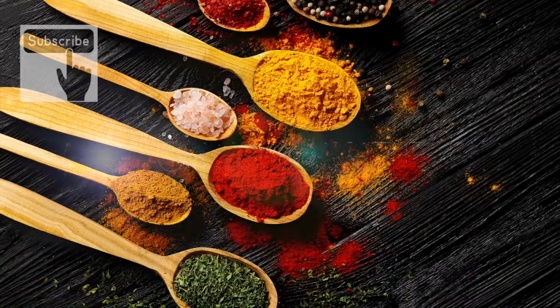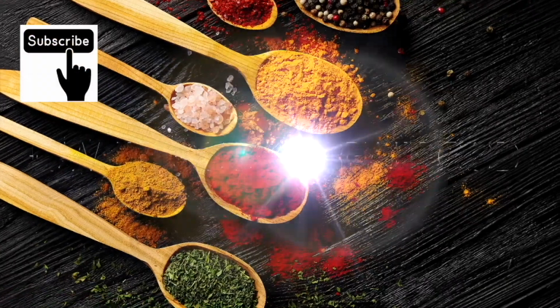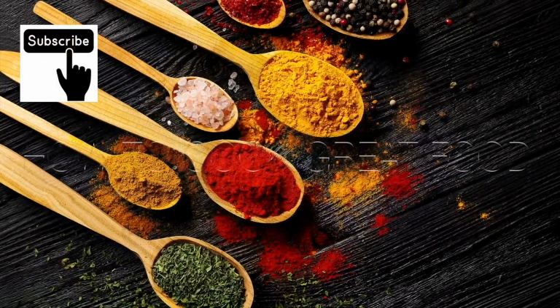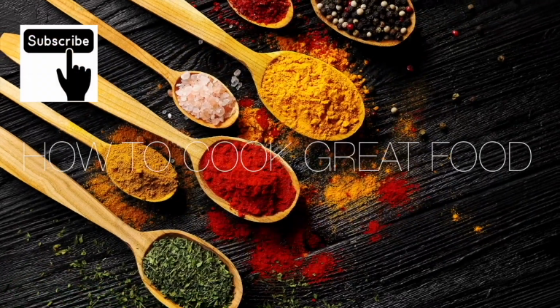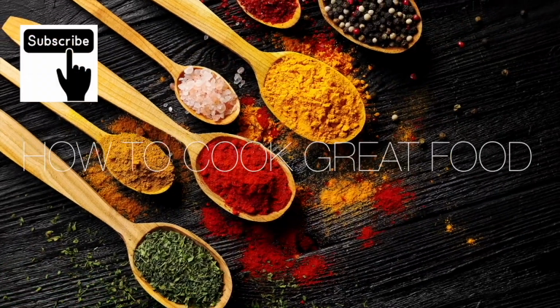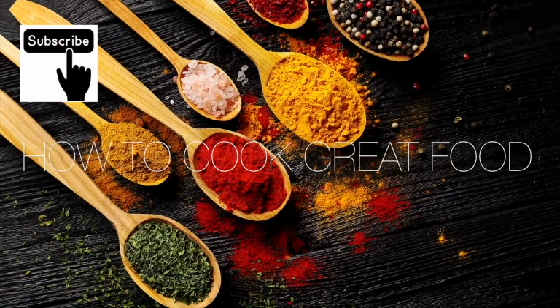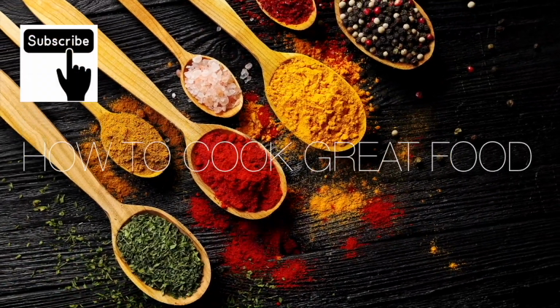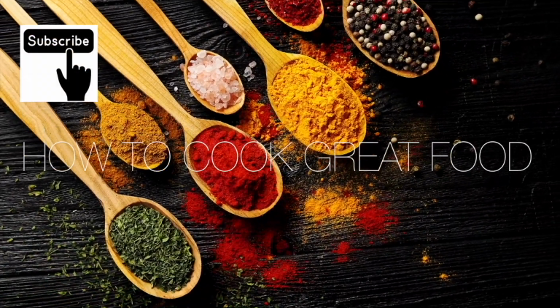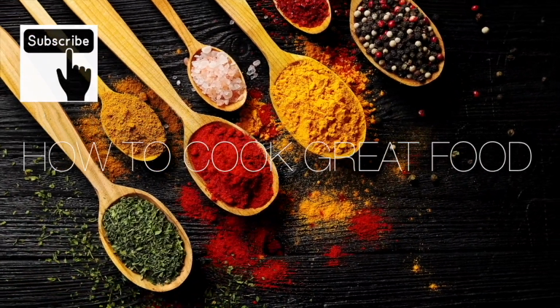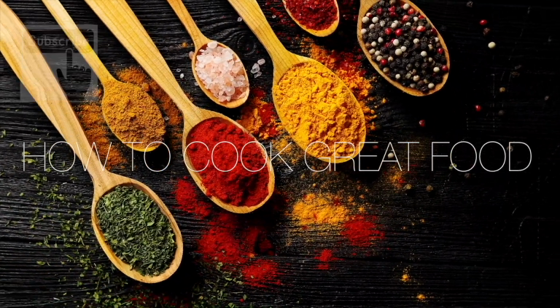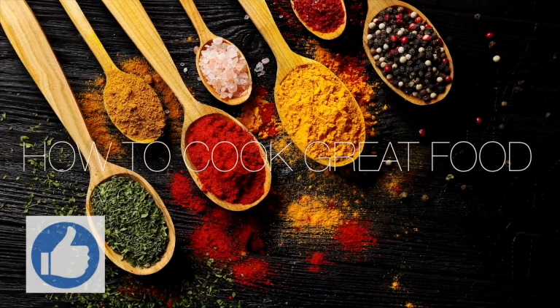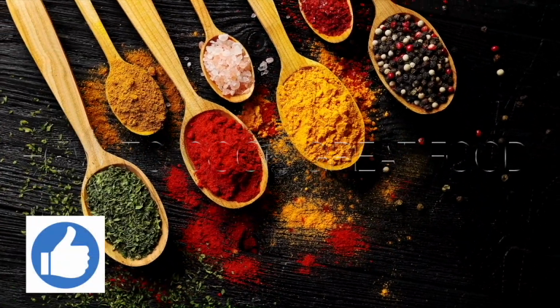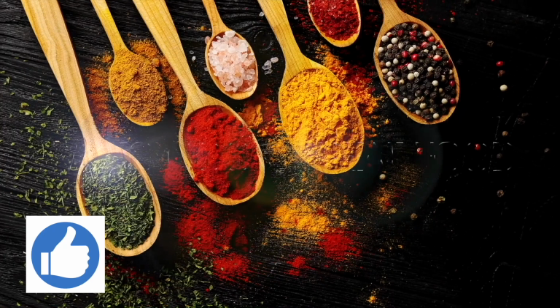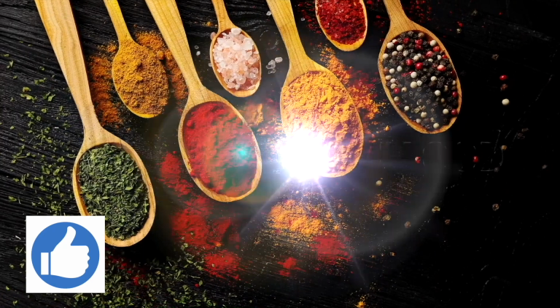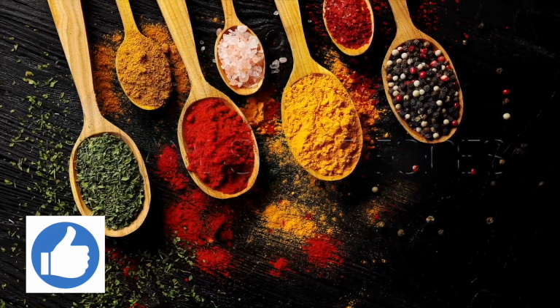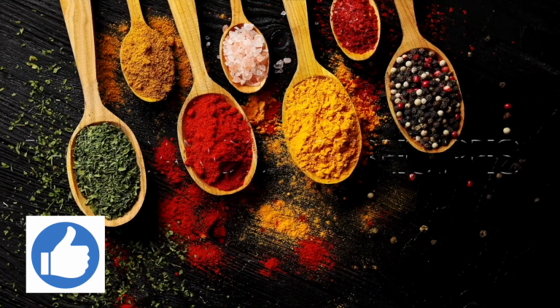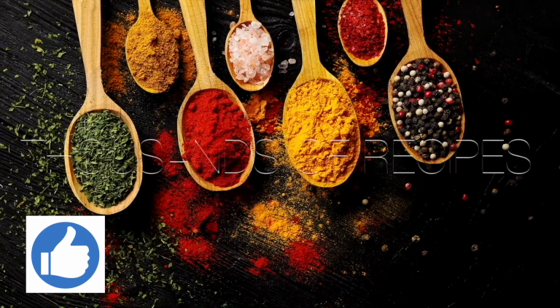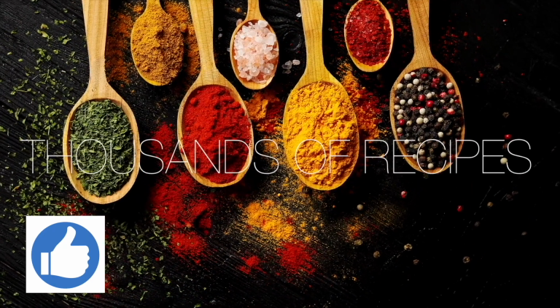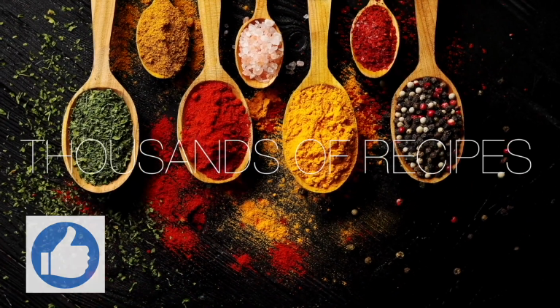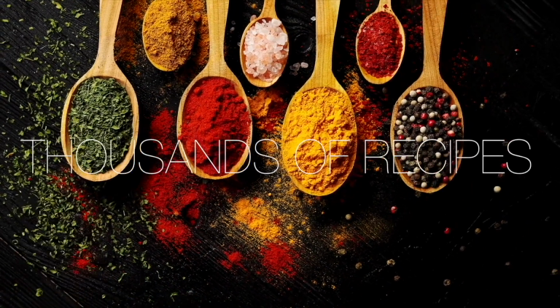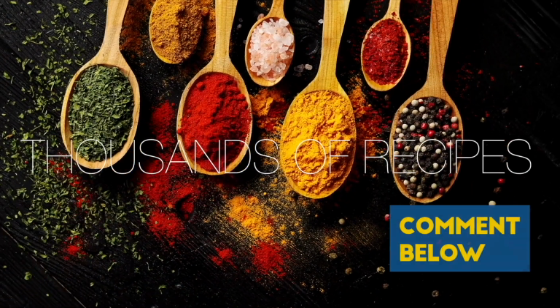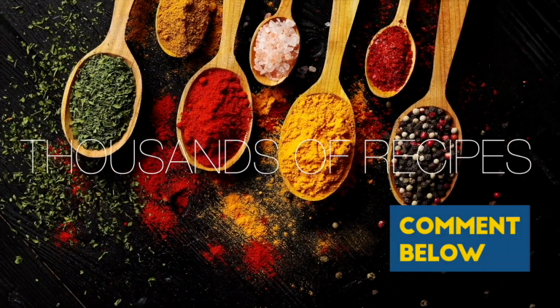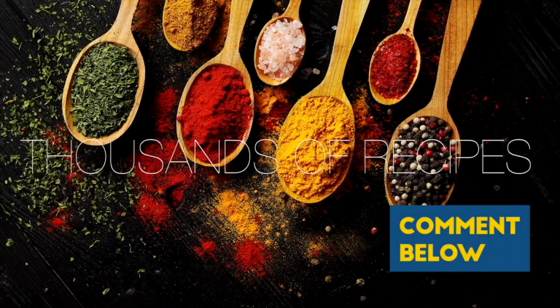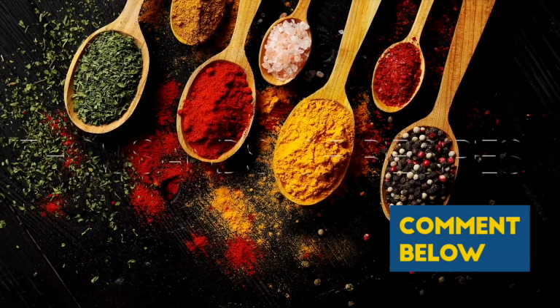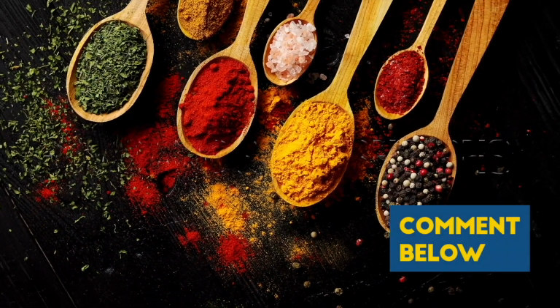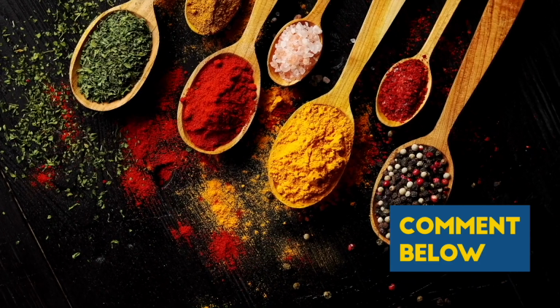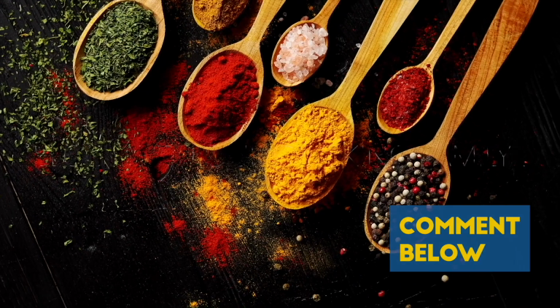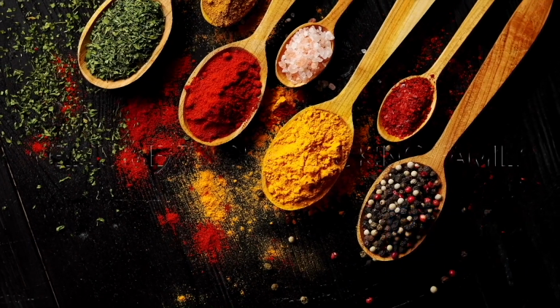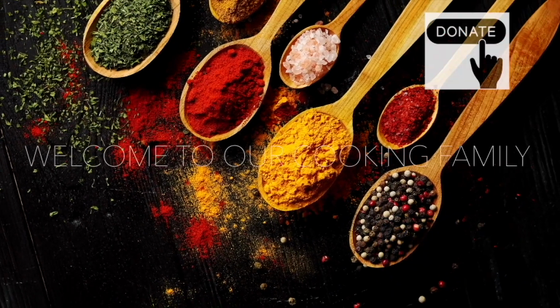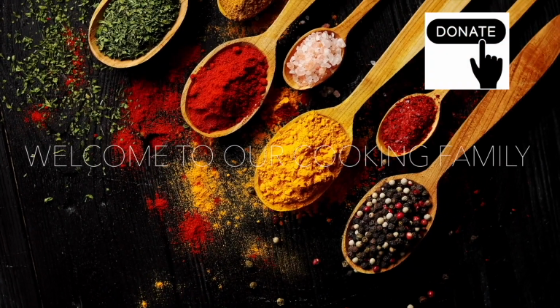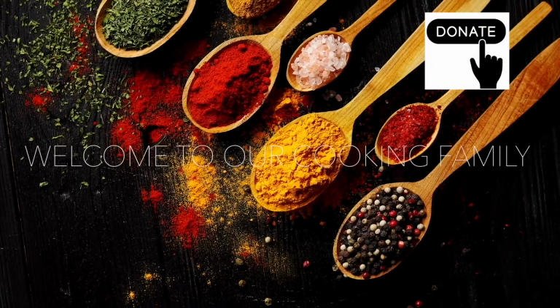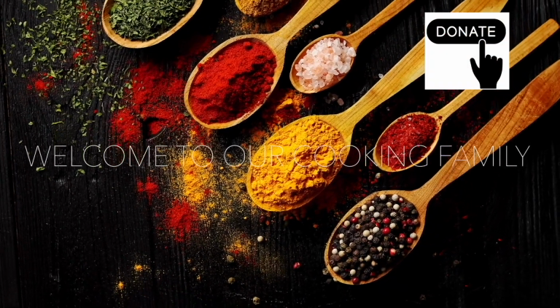Hello, thanks a lot for stopping by How to Cook Great. If you like what you see, there are over 3,000 other cooking videos on our channel. Give us a thumbs up, leave a comment, and I'll try and get back to you. Okay, let's get on with this one.